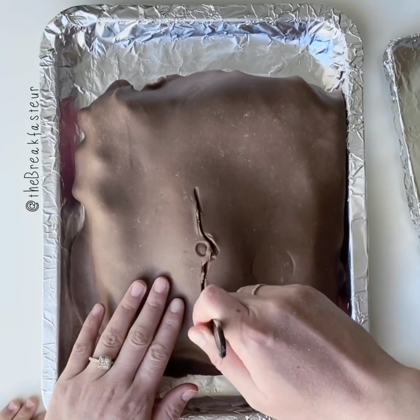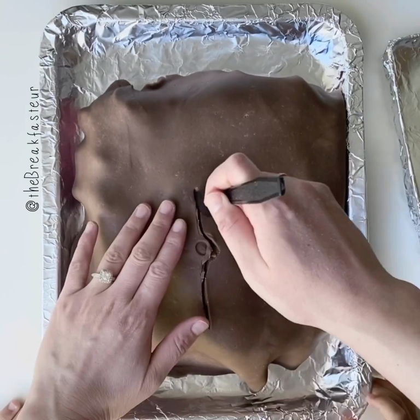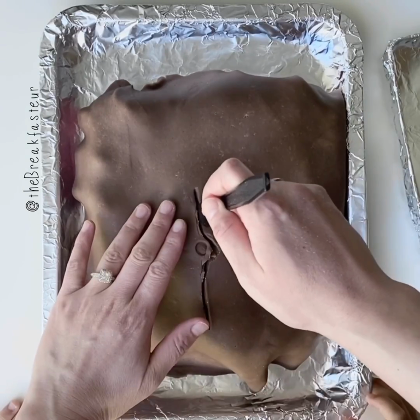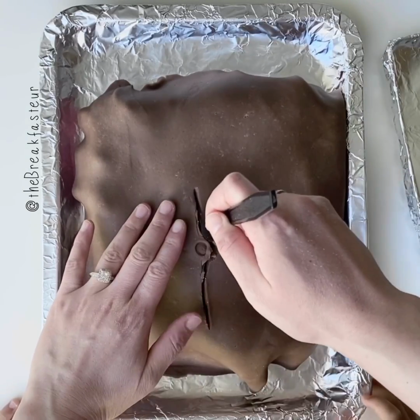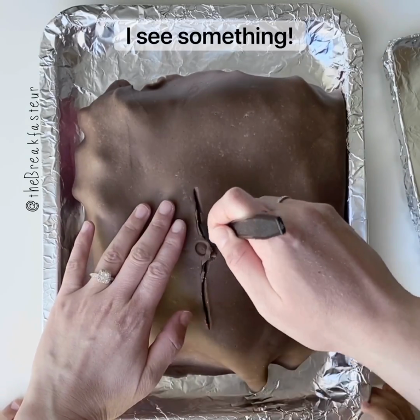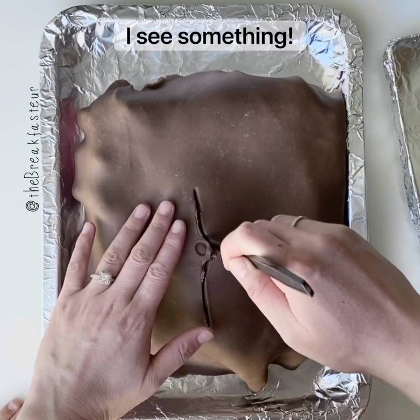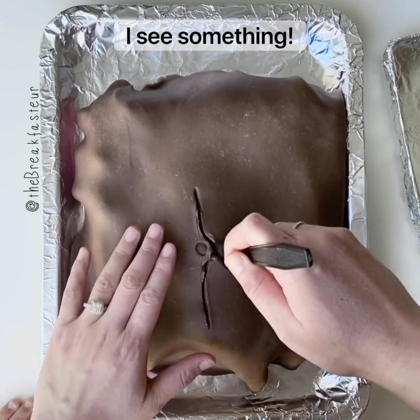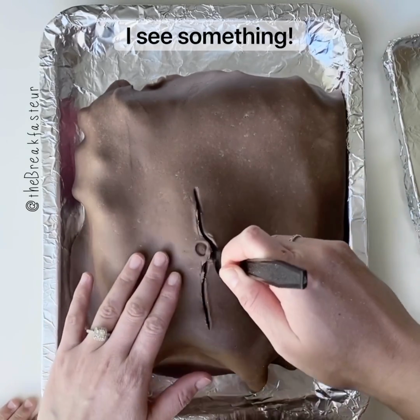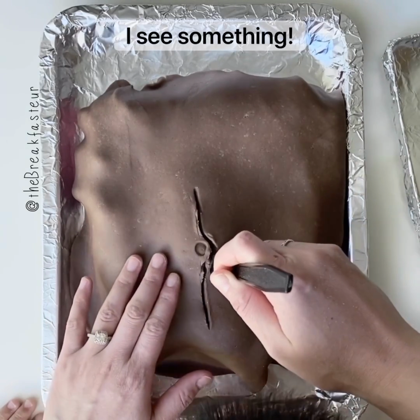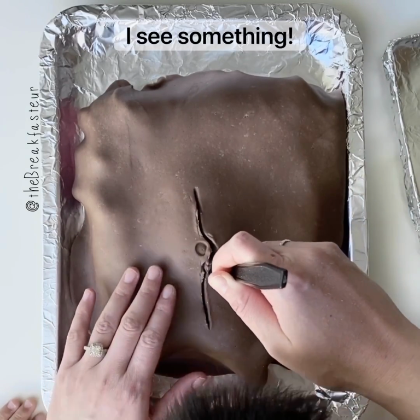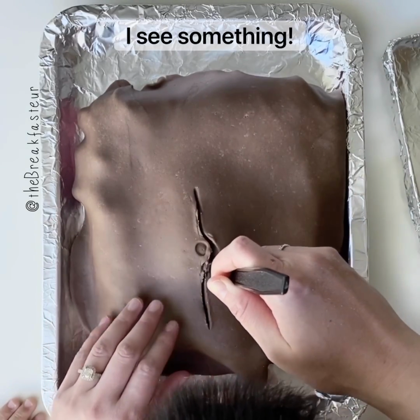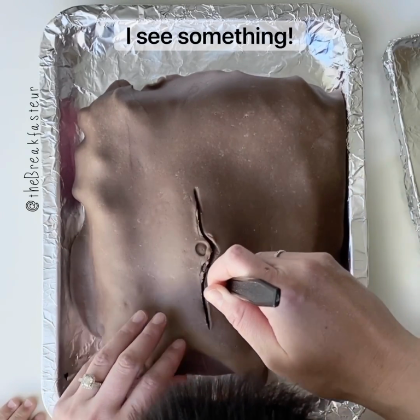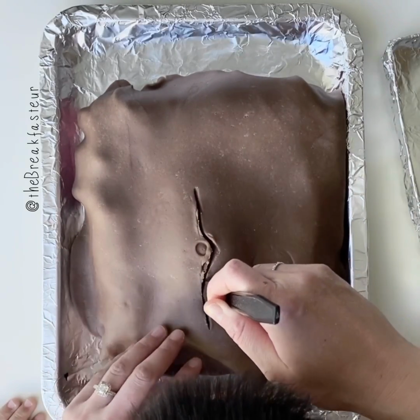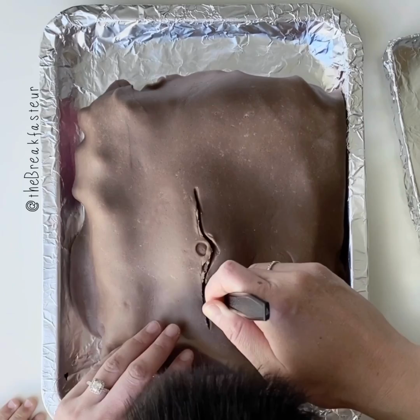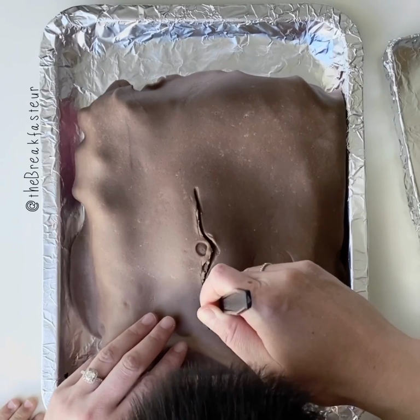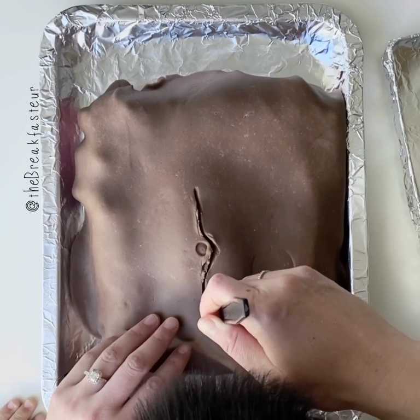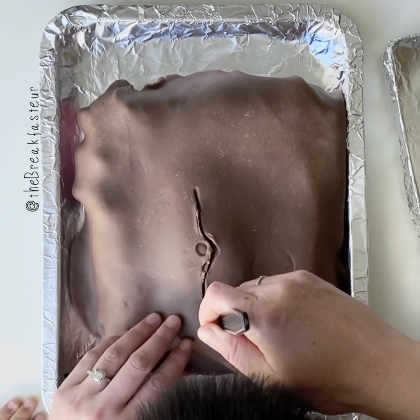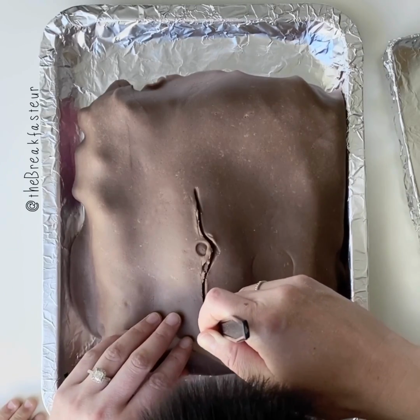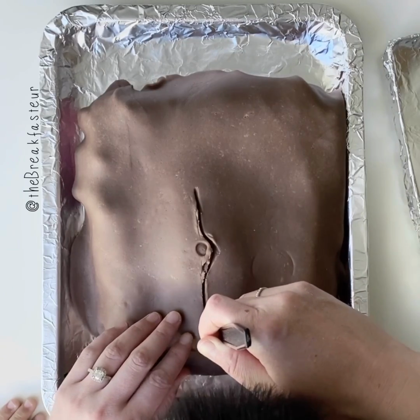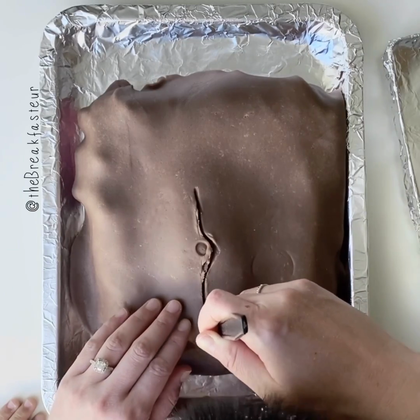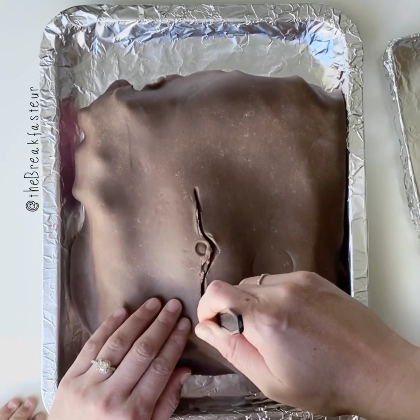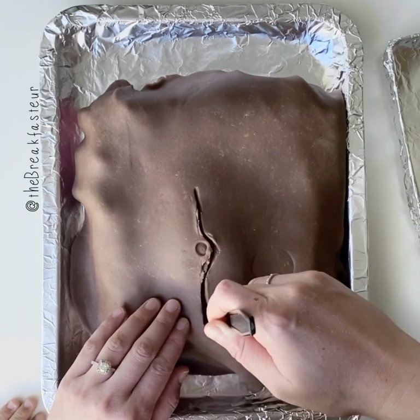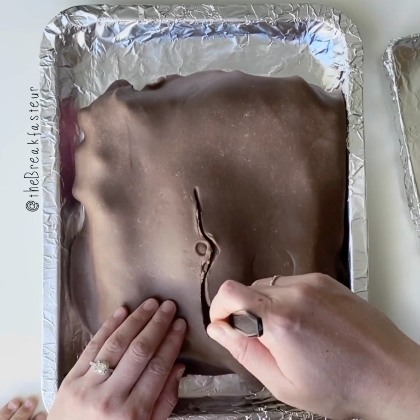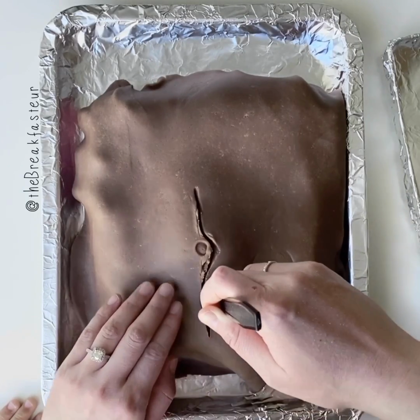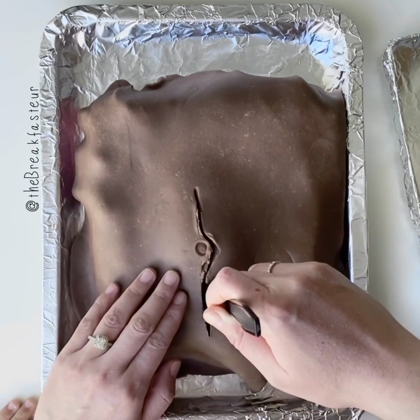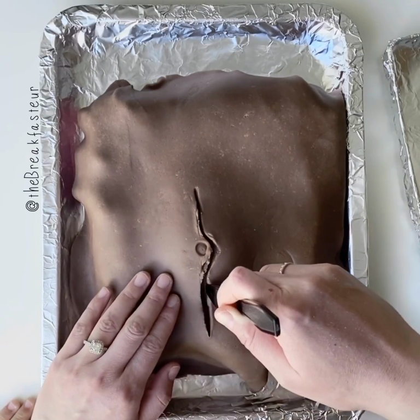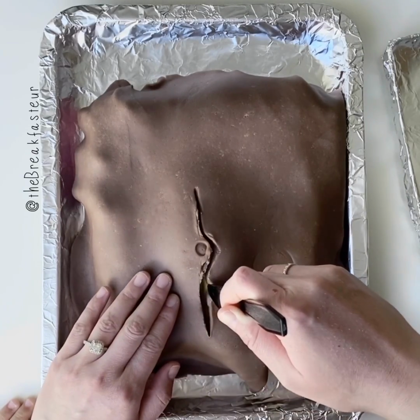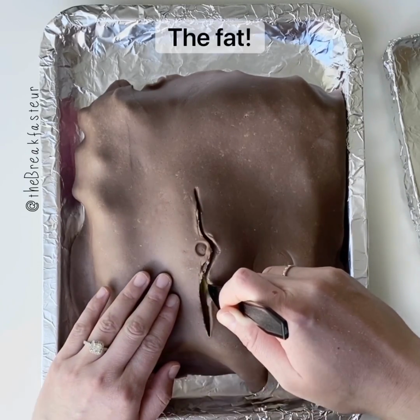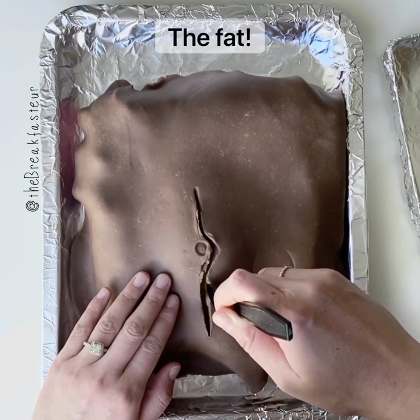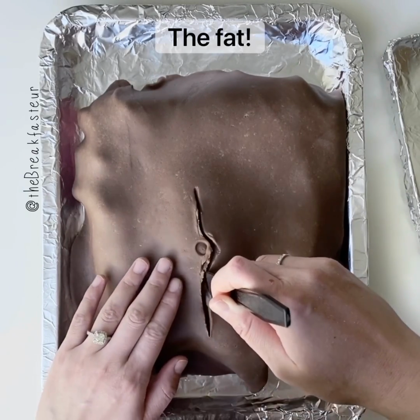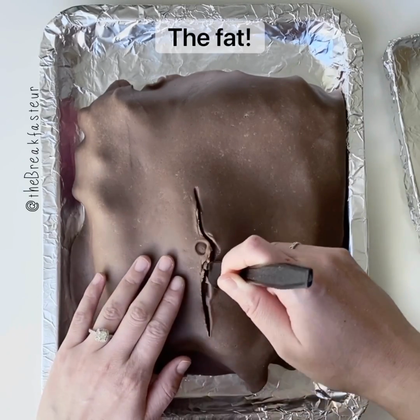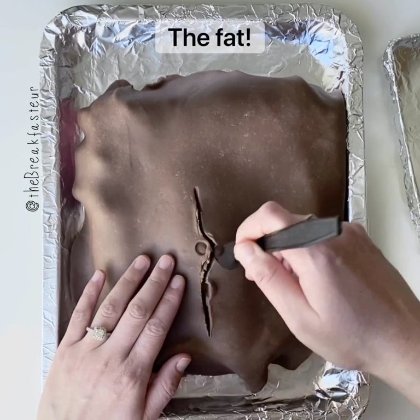Do you remember what's underneath the skin? Do you remember what the layer under the skin is called? The fat — that's right.